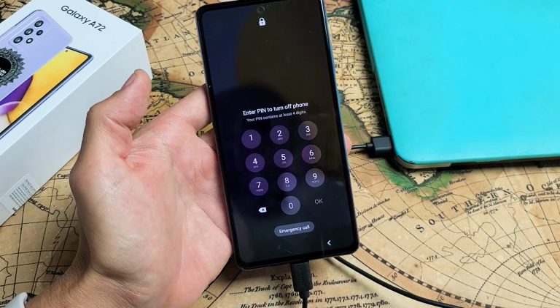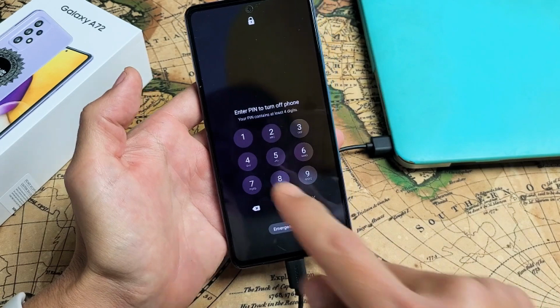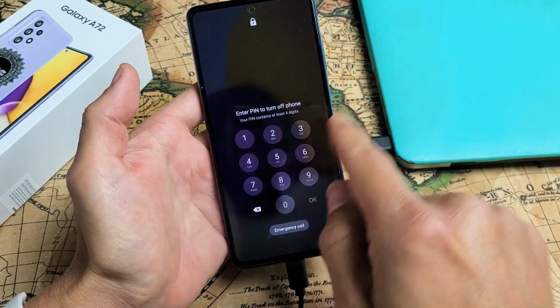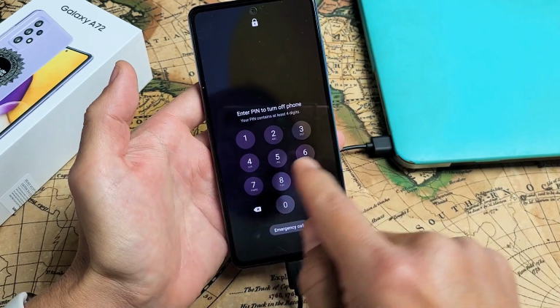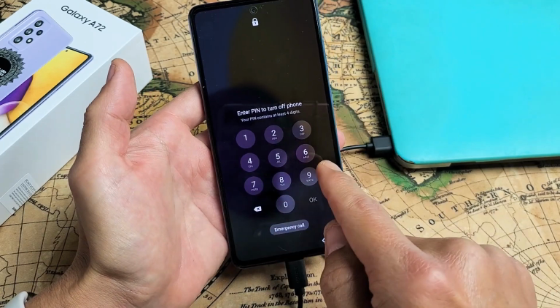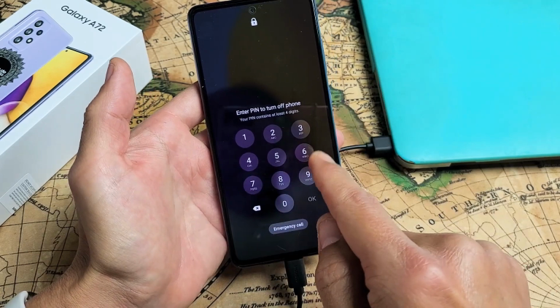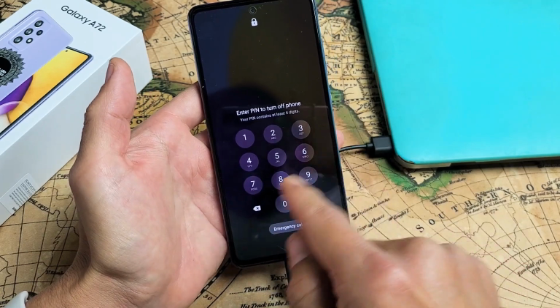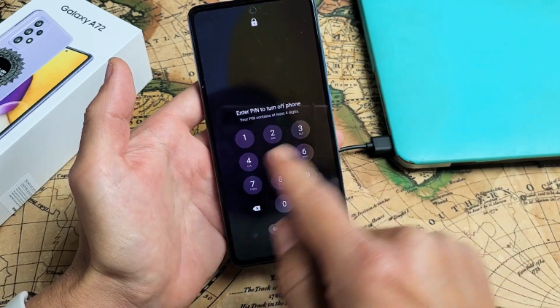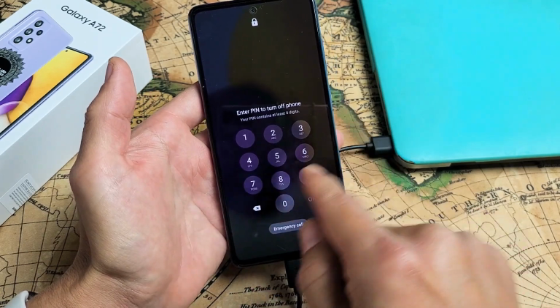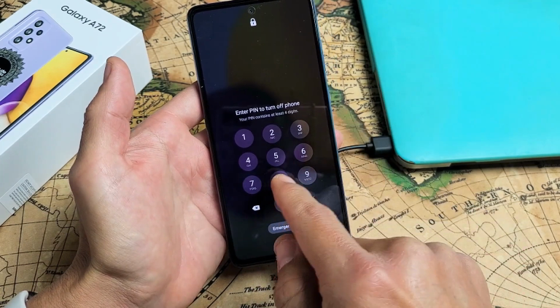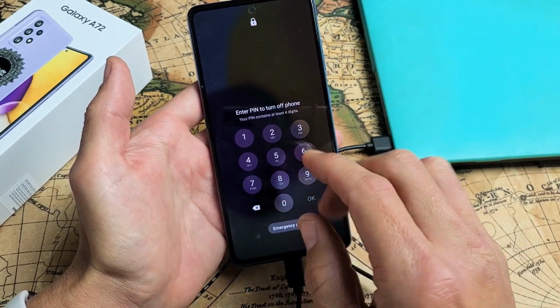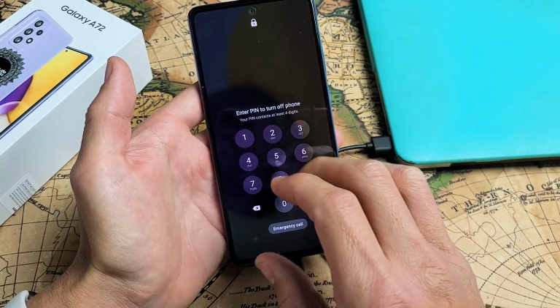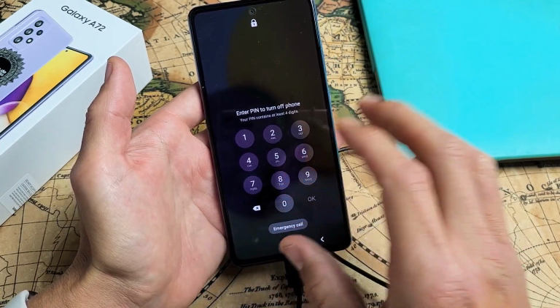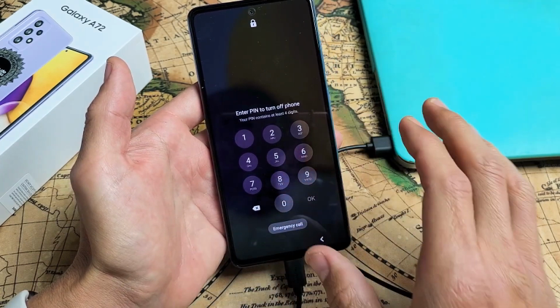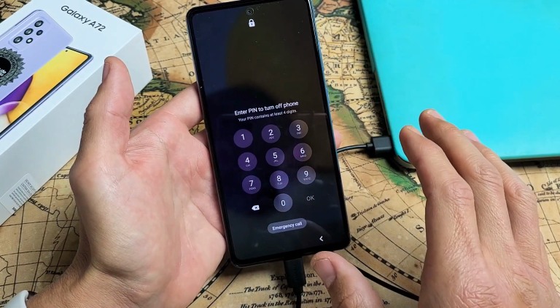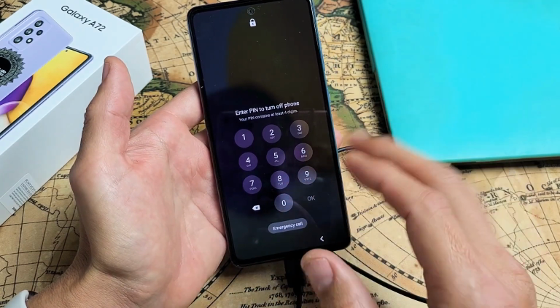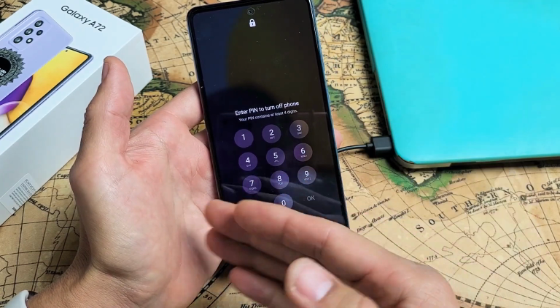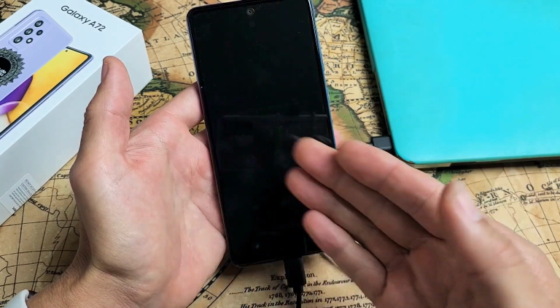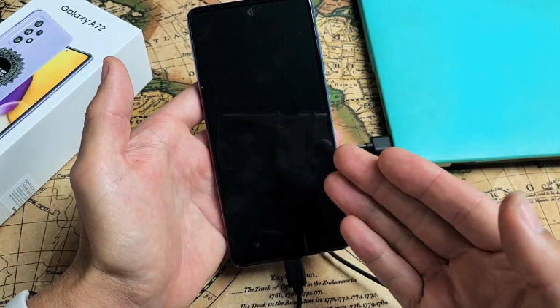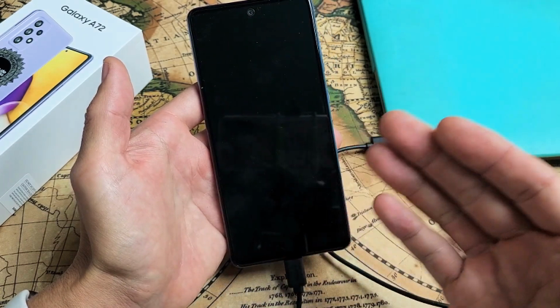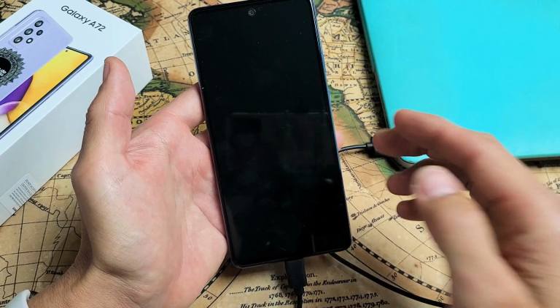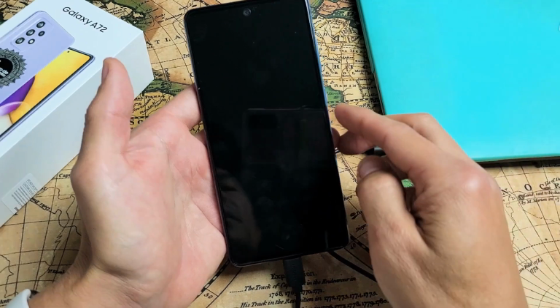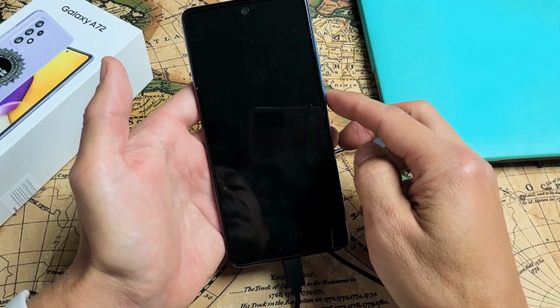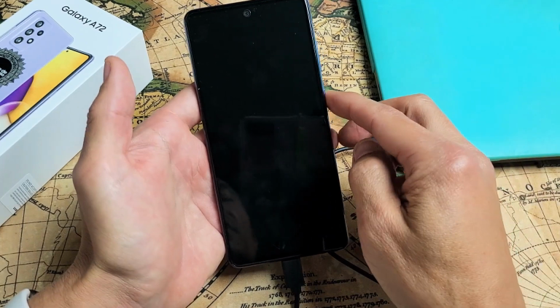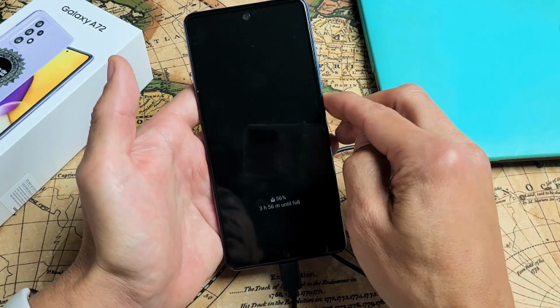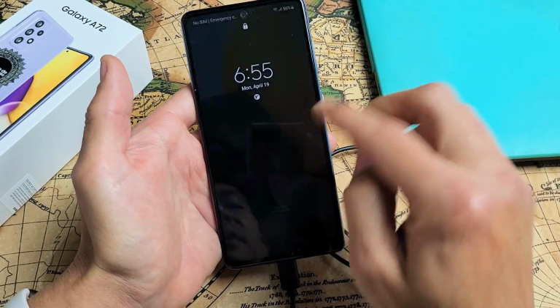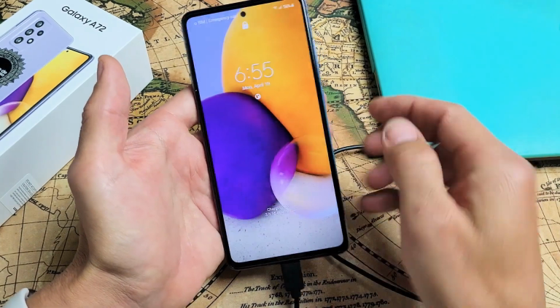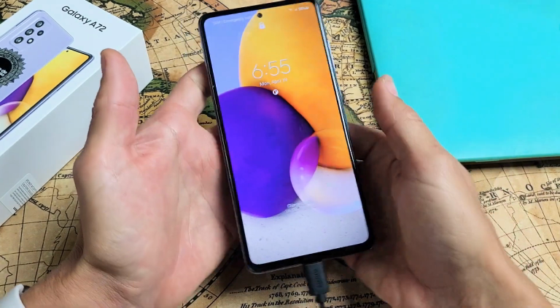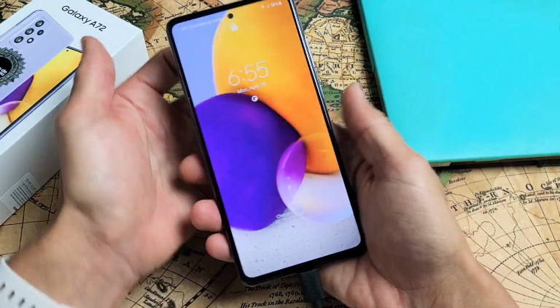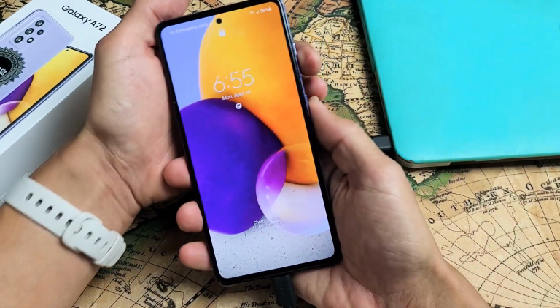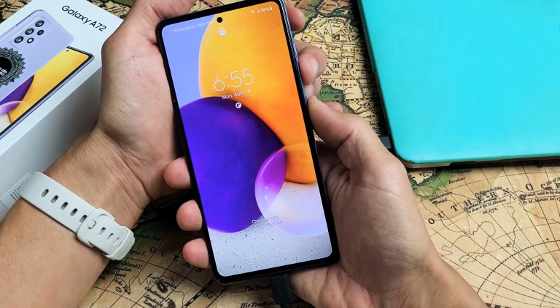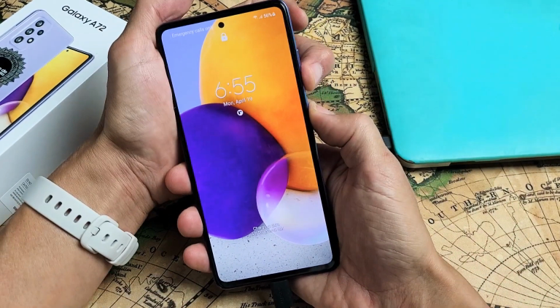Now, if you get a password here that's asking you to shut the phone off and you don't know the password, then look in the link below — I'll show you how to bypass this.